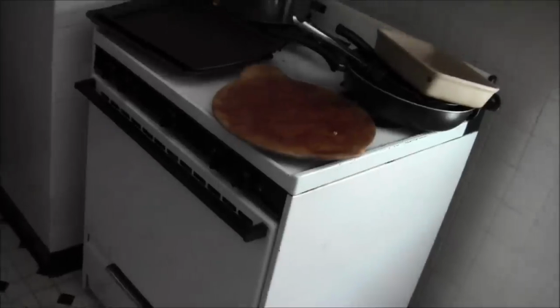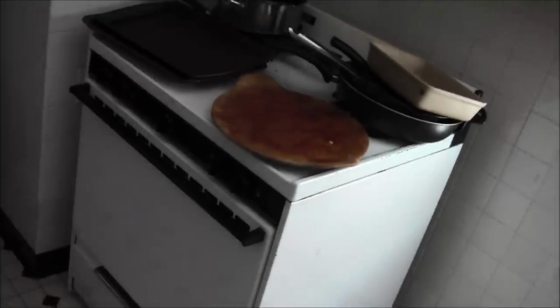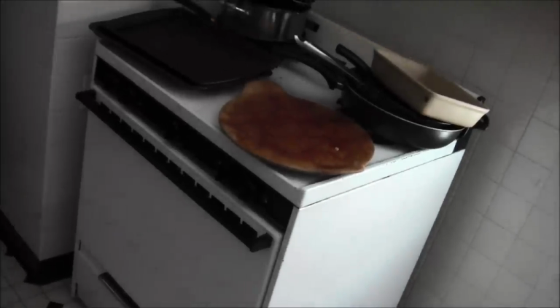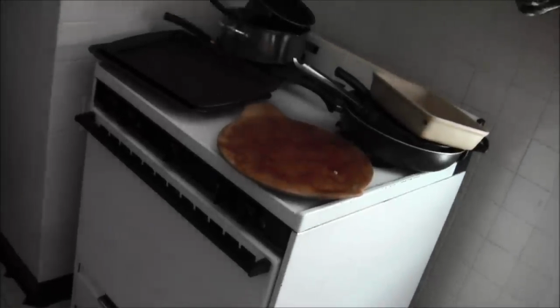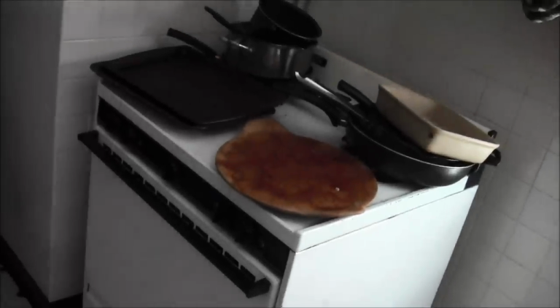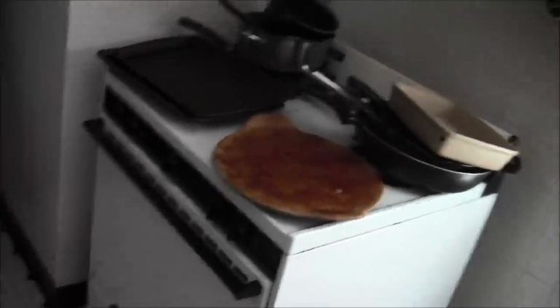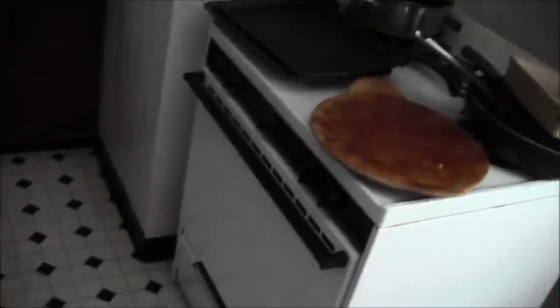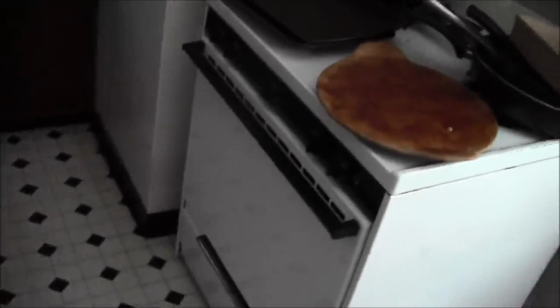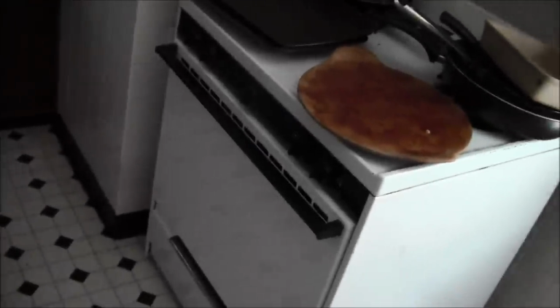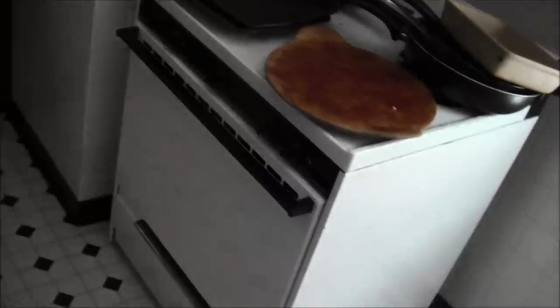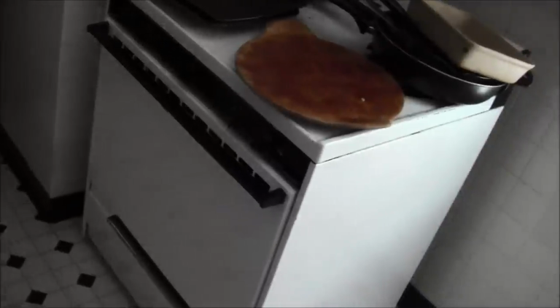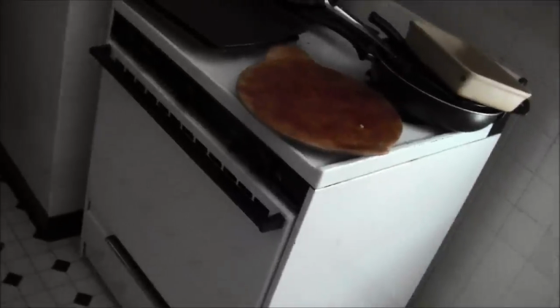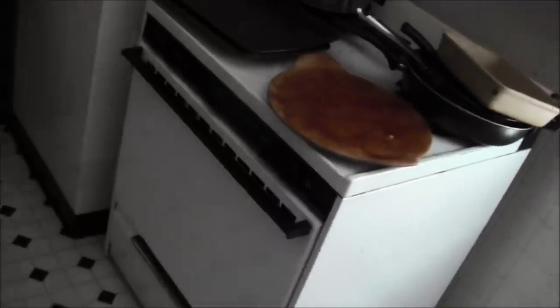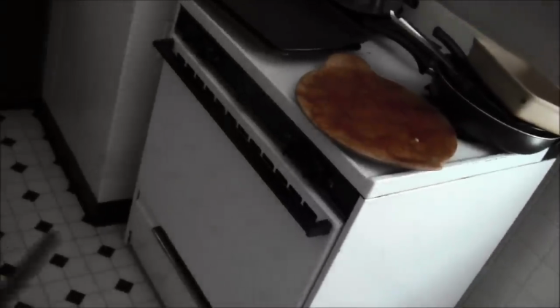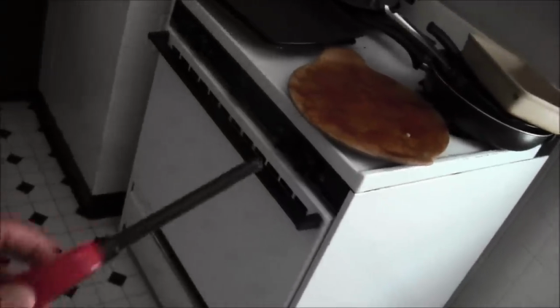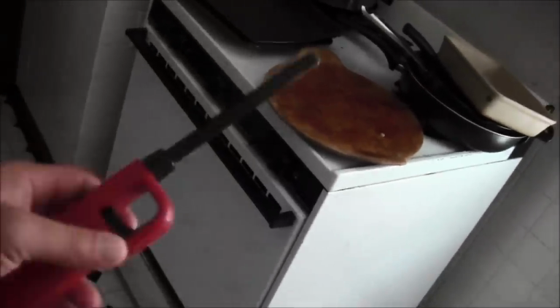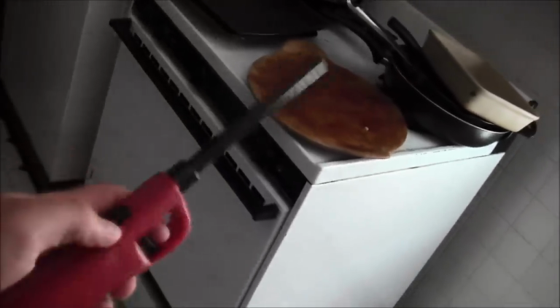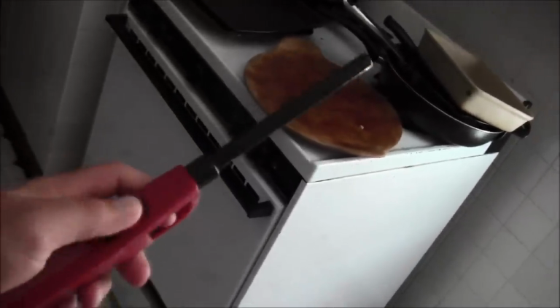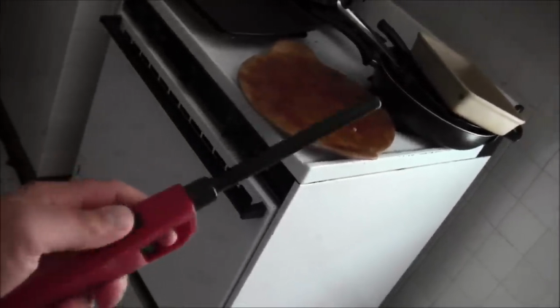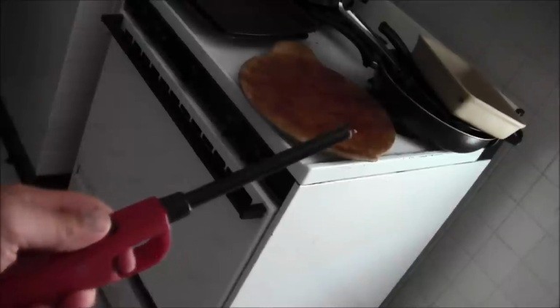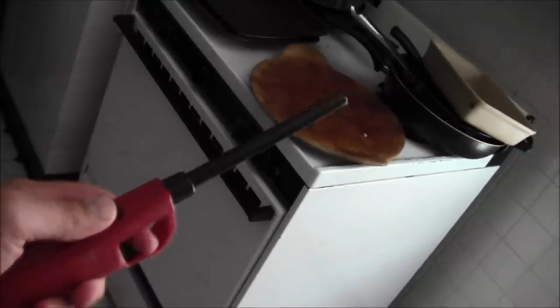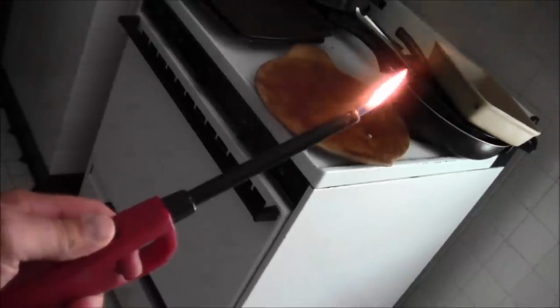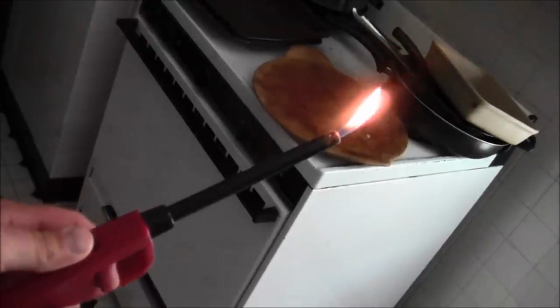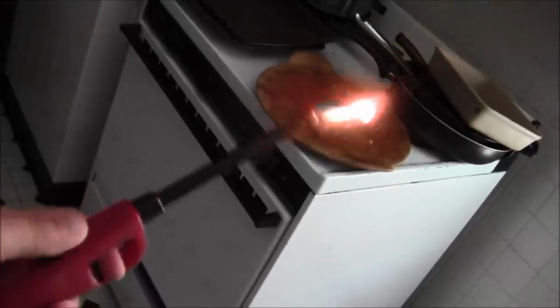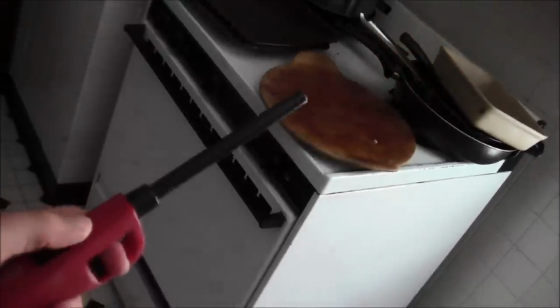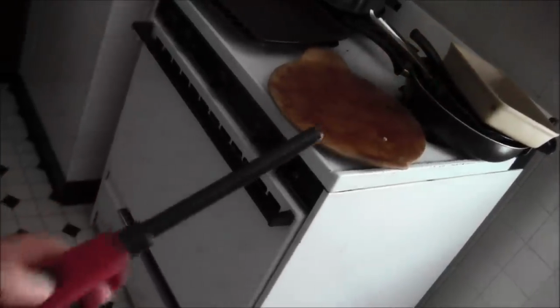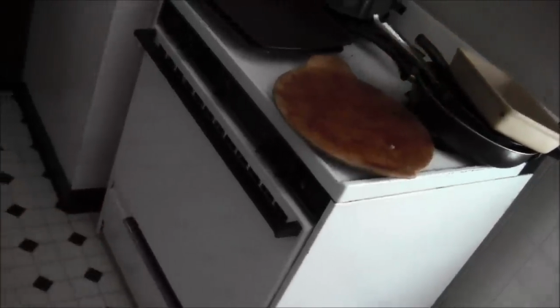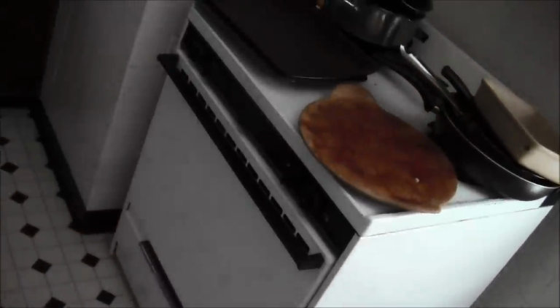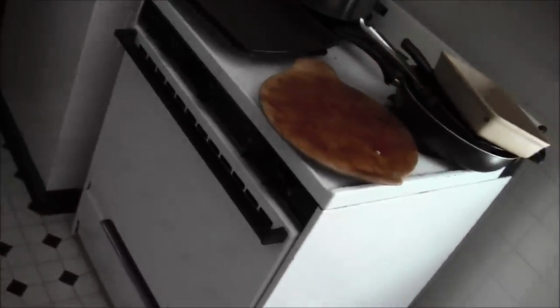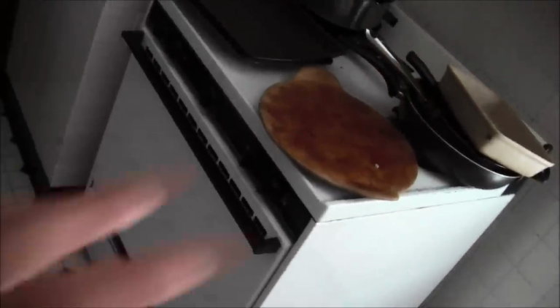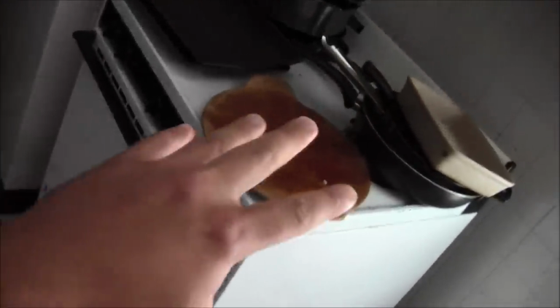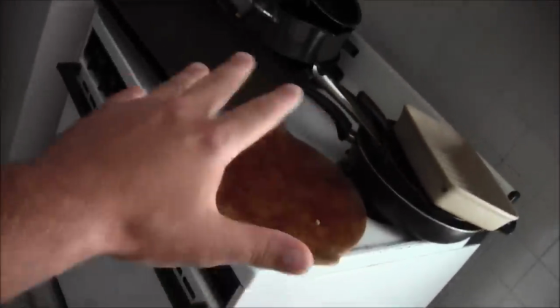Do you have a gas stove with a gas smell around it and you want to learn how to light the pilot light? Get yourself a fire-starting device, and you're going to want to clear everything off.